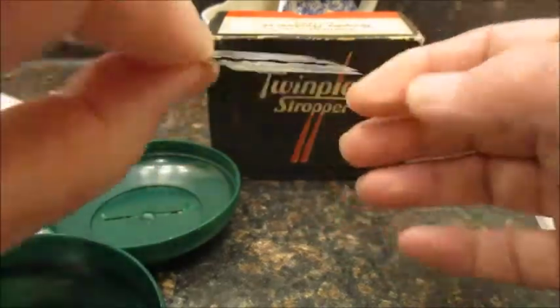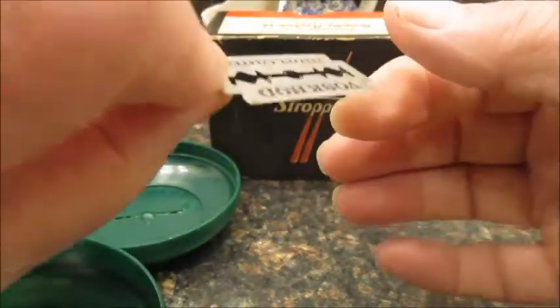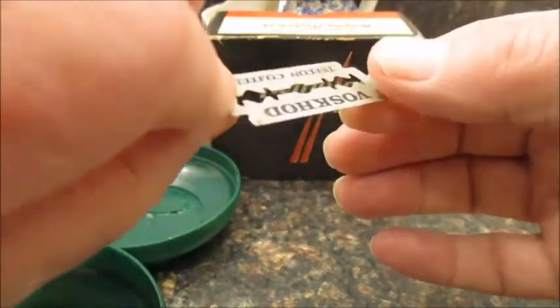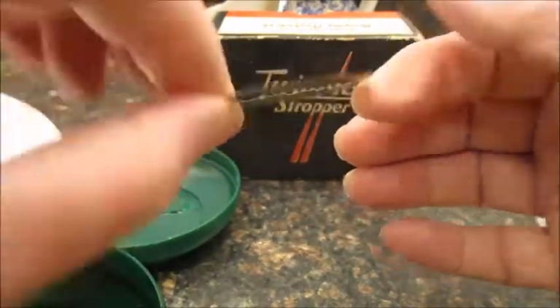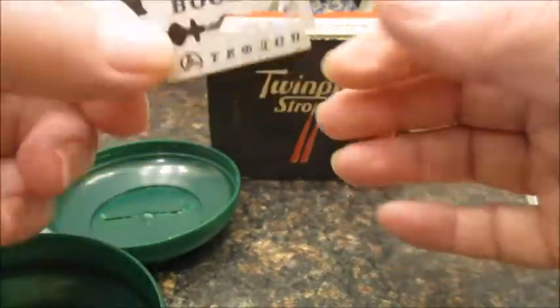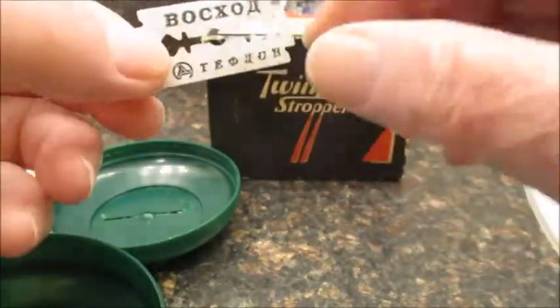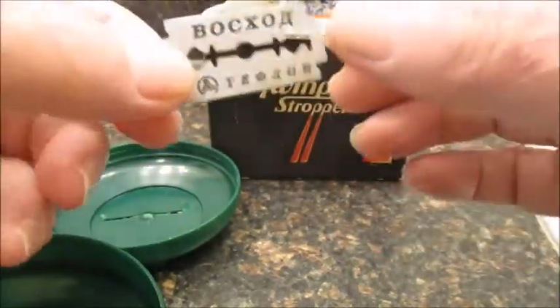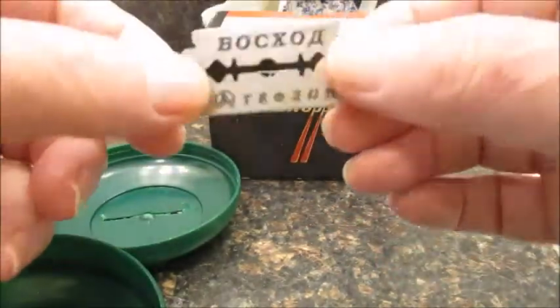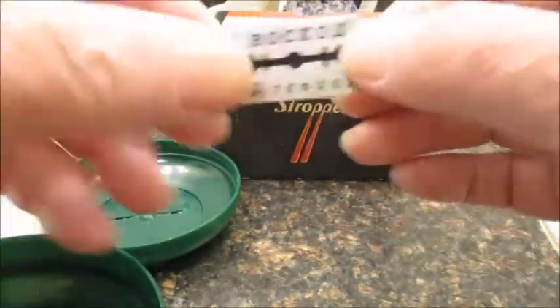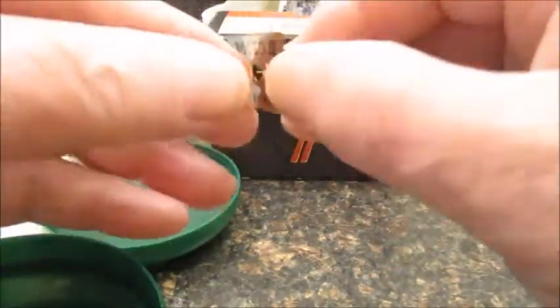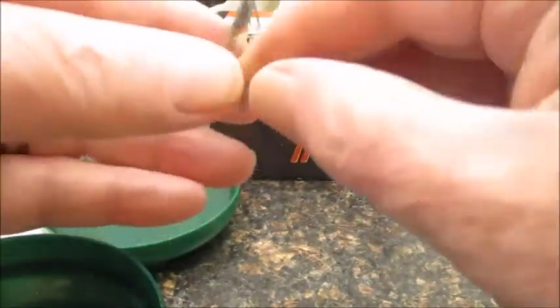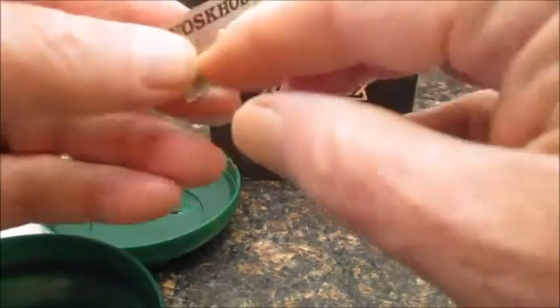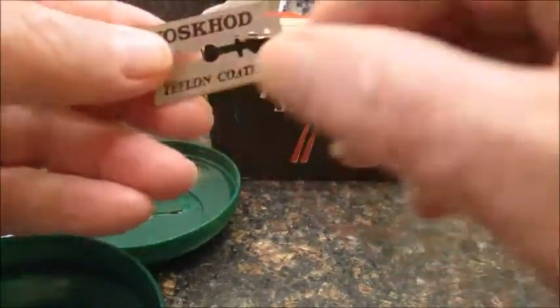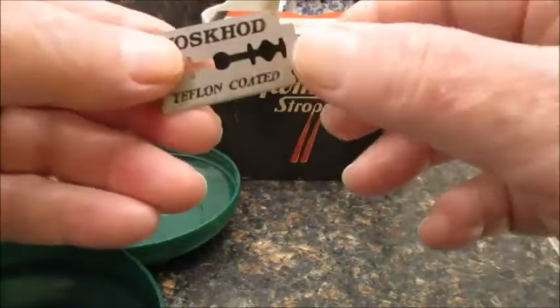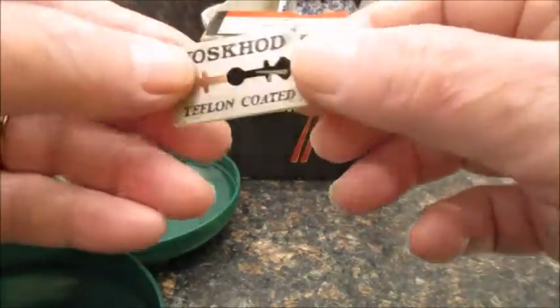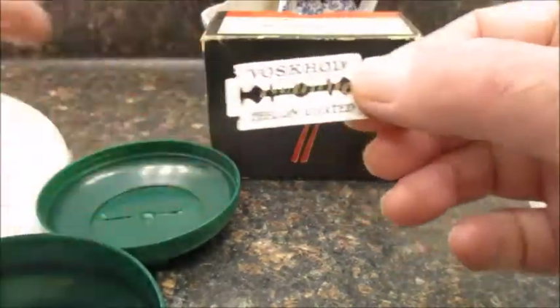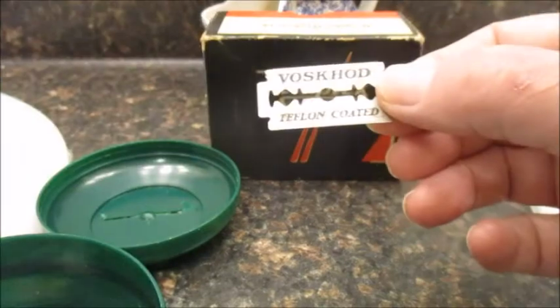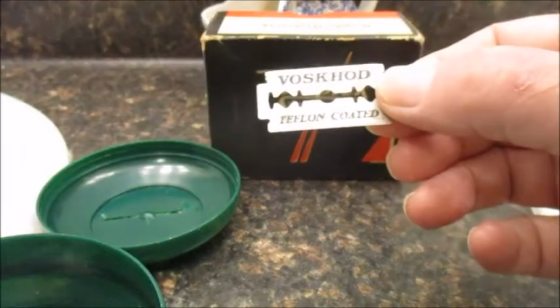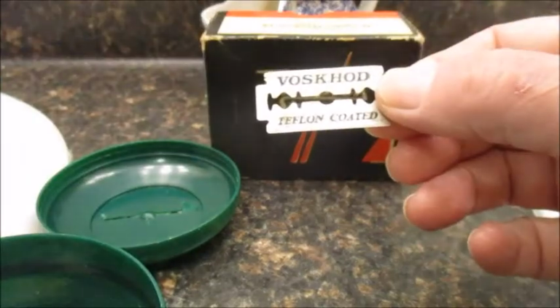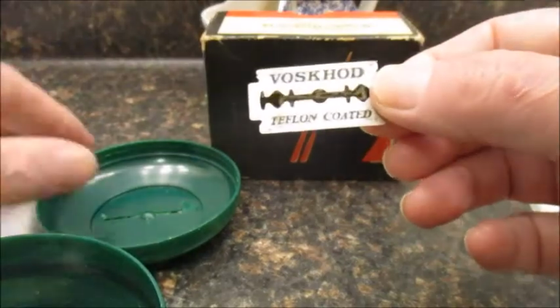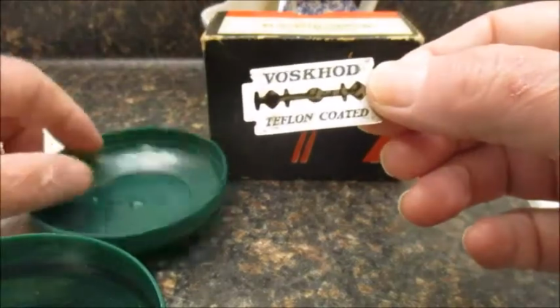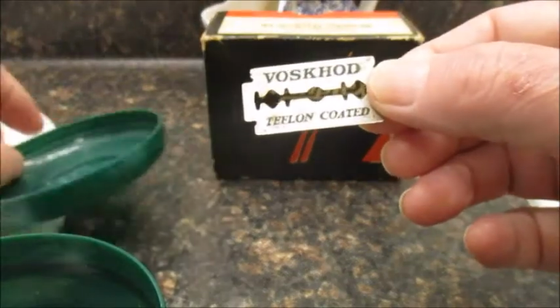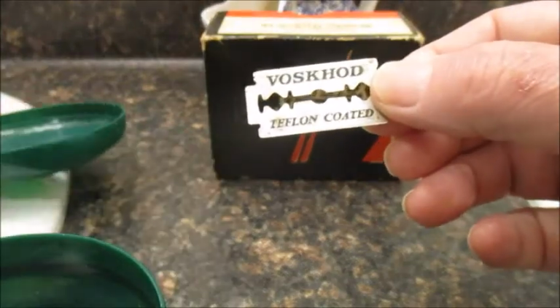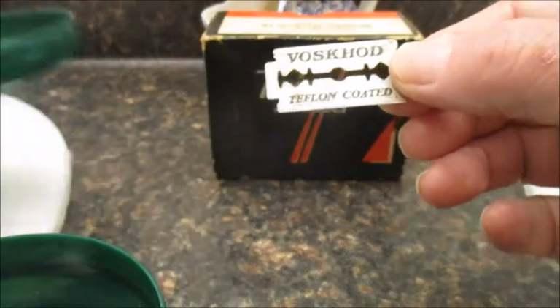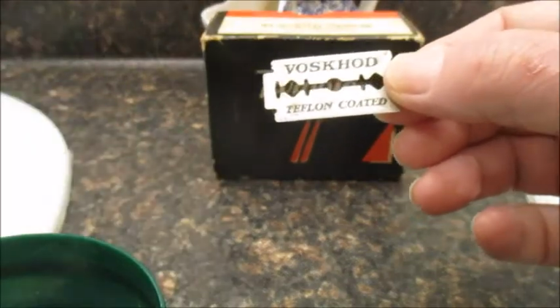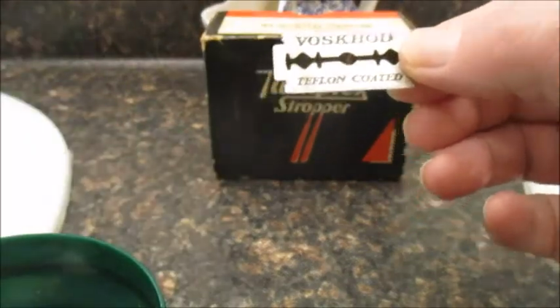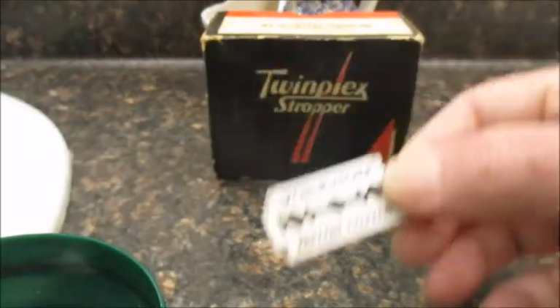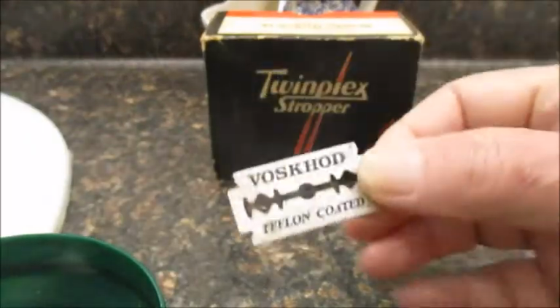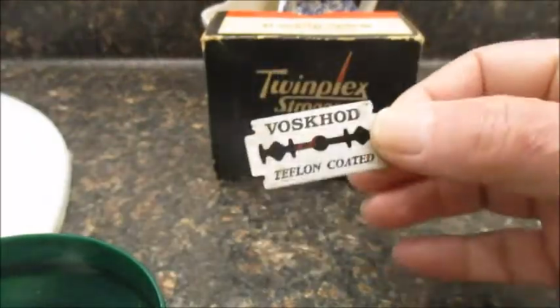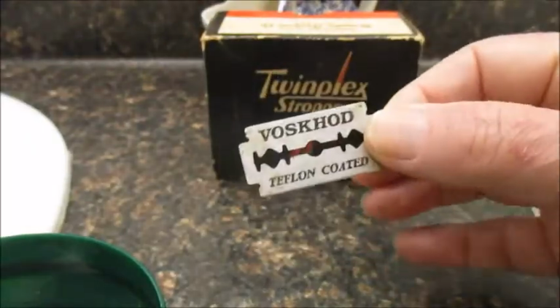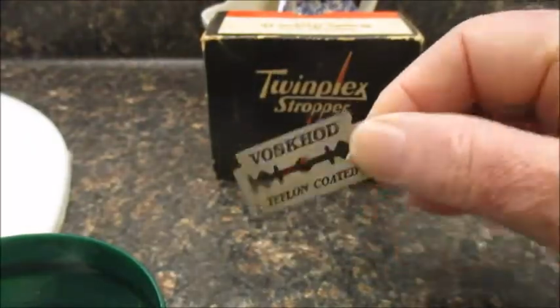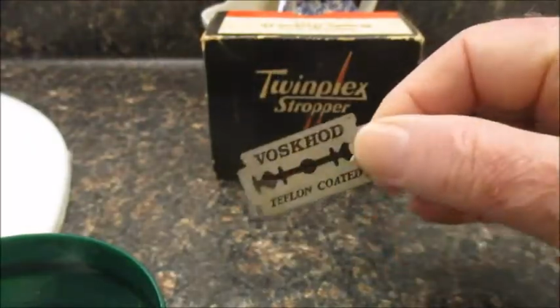This is a Vashkod blade — we'll use that one. It's Teflon-coated, but anyhow, we're going to use it.